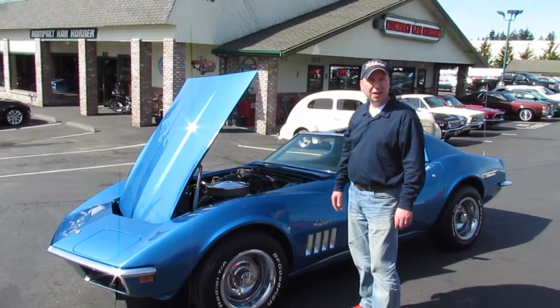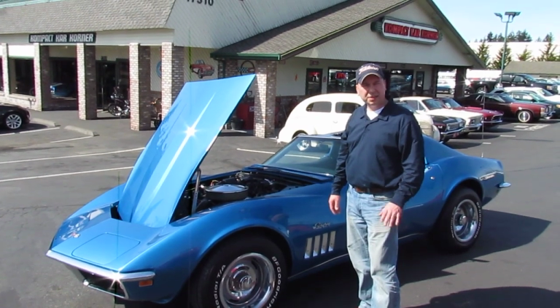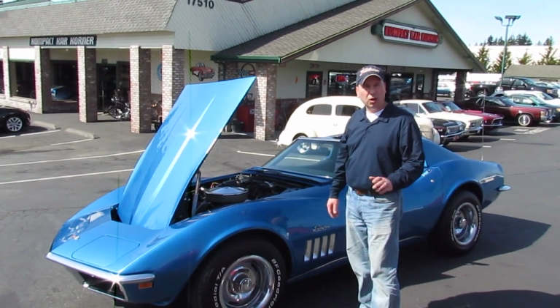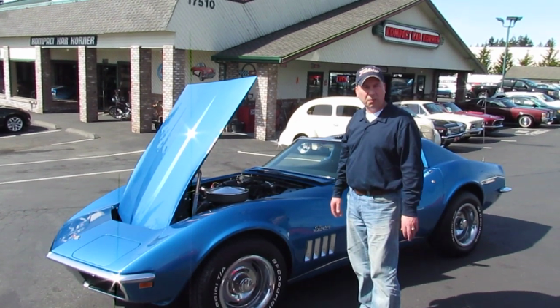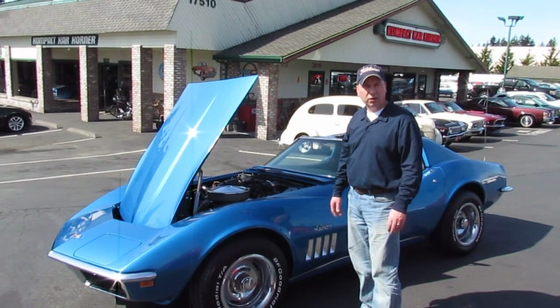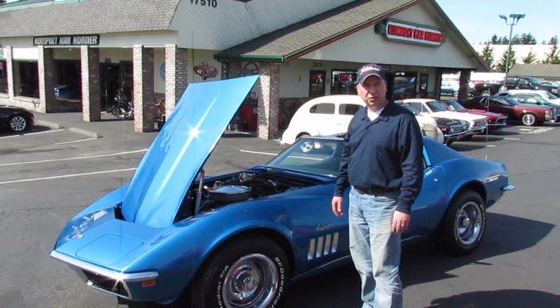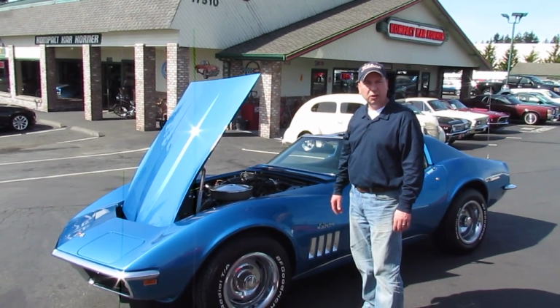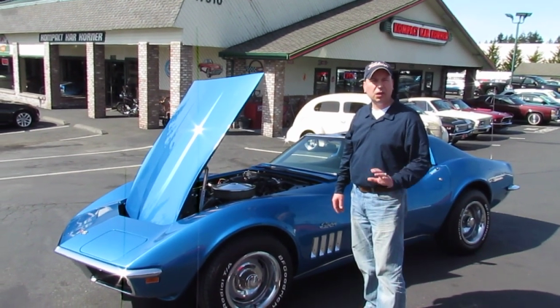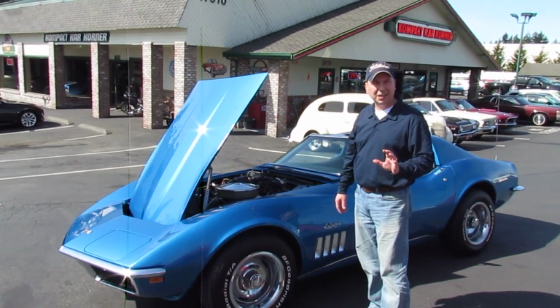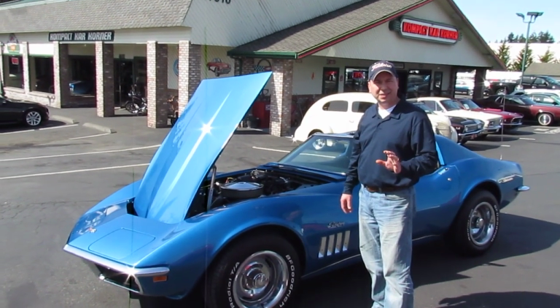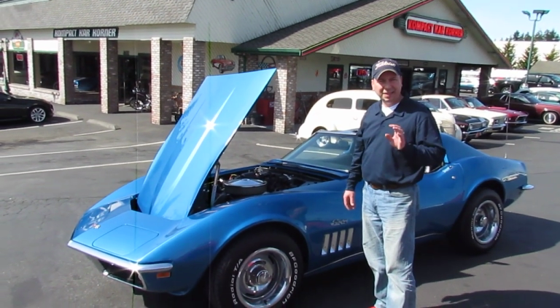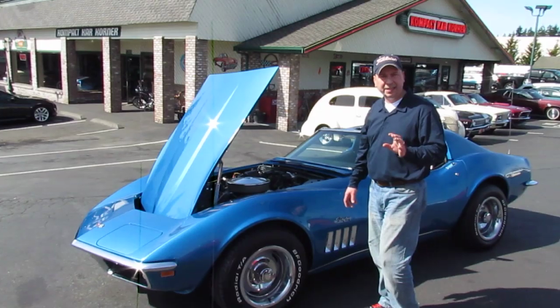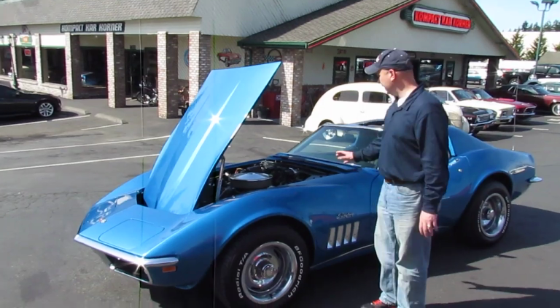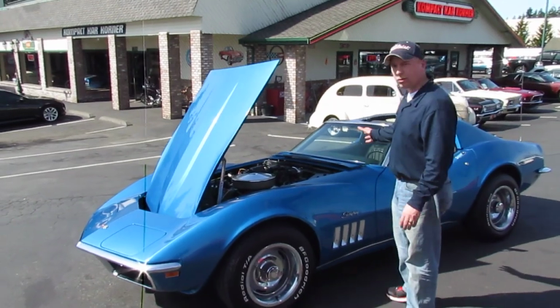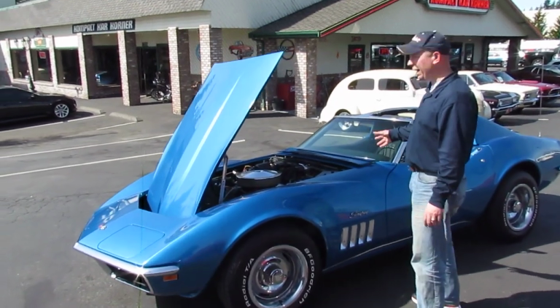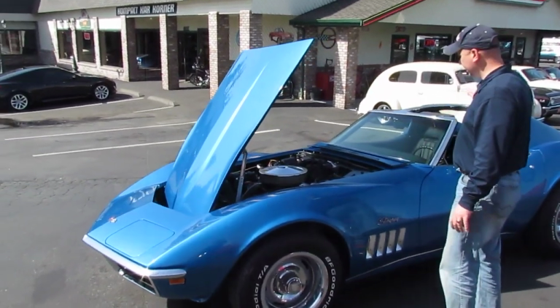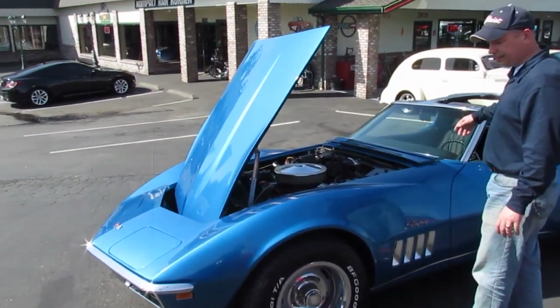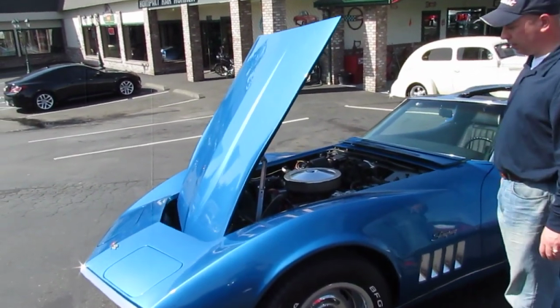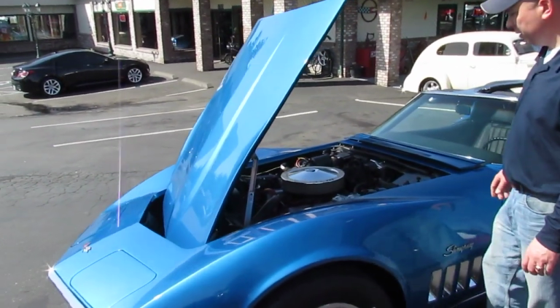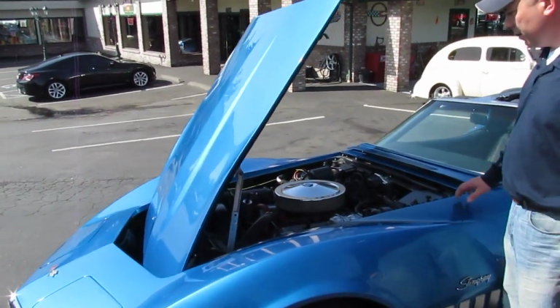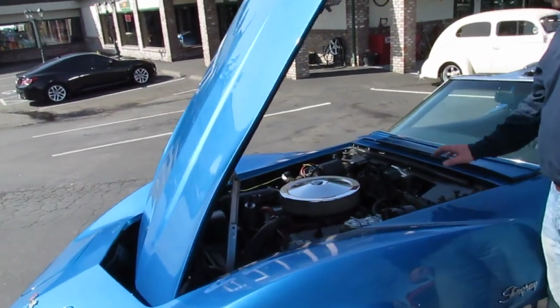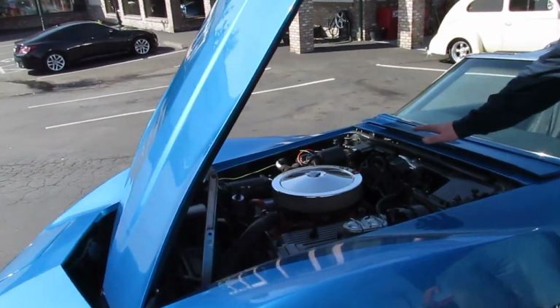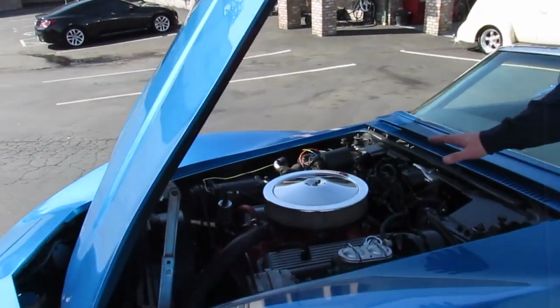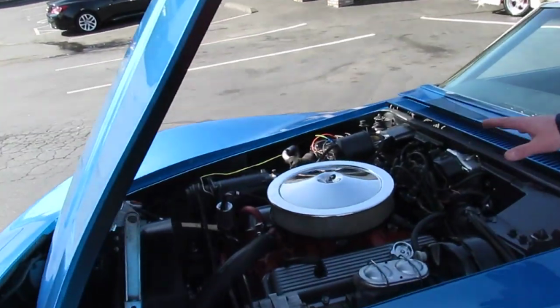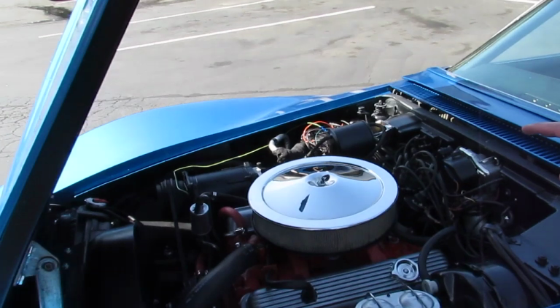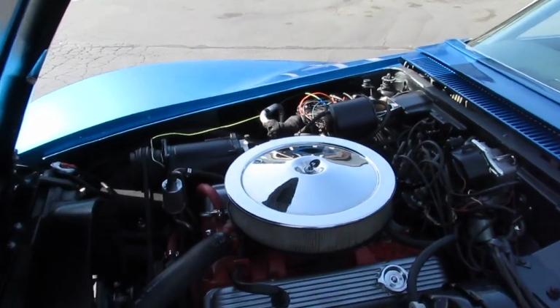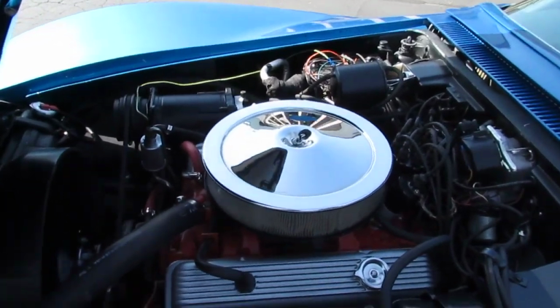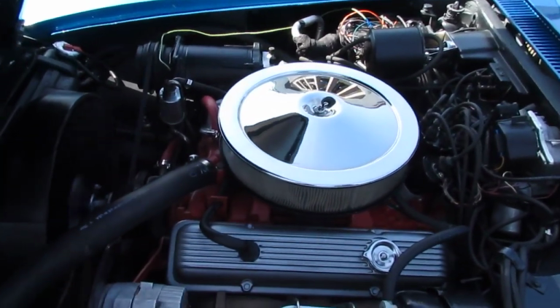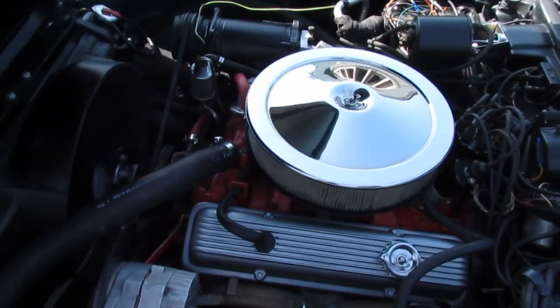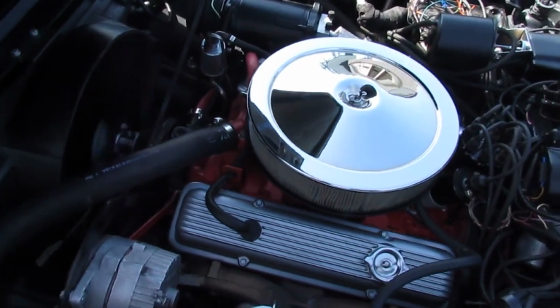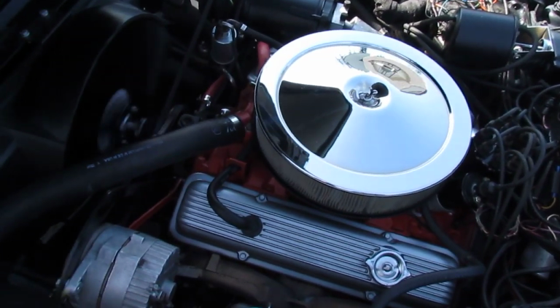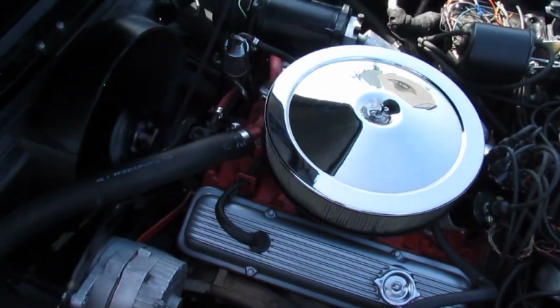Hi, this is Paul at Compact Car Corner. Let me show you a really nice 1969 Corvette T-top. 350 horse, 350. Factory air conditioning car.